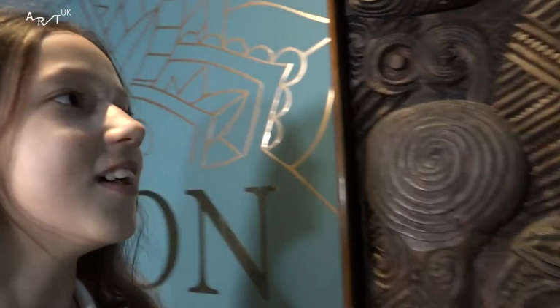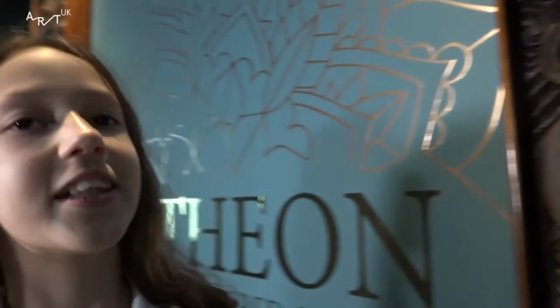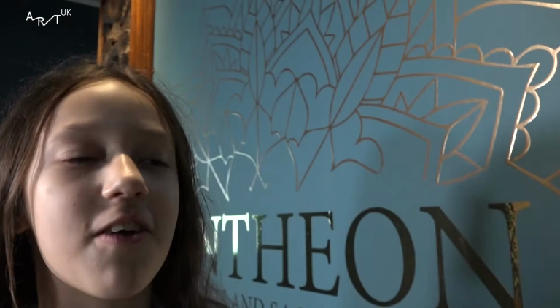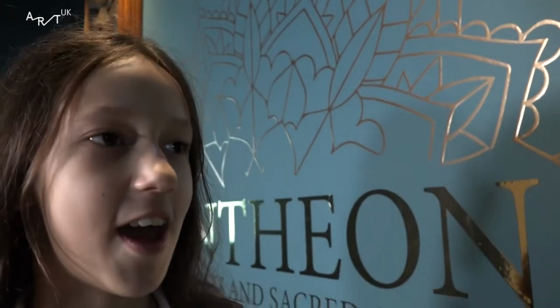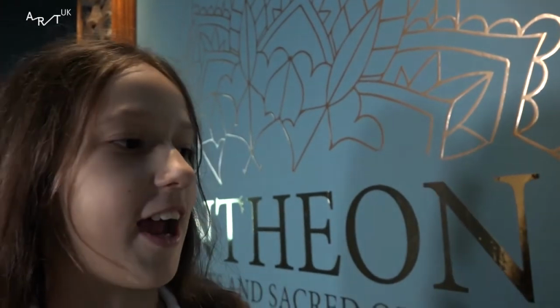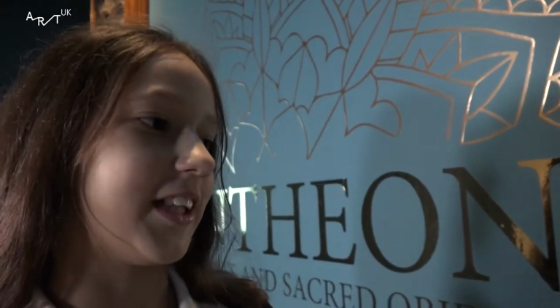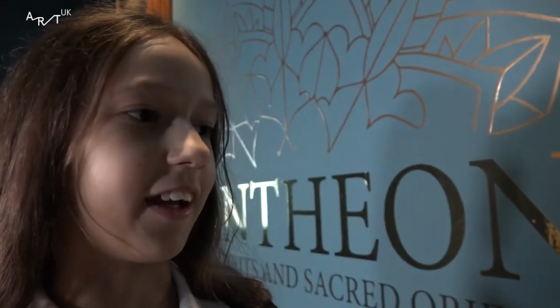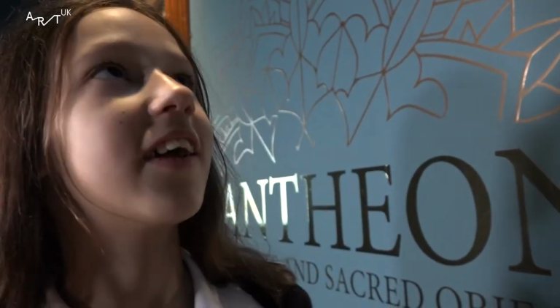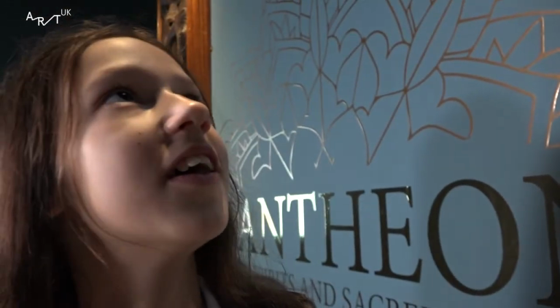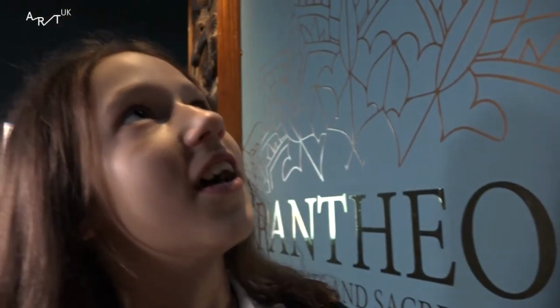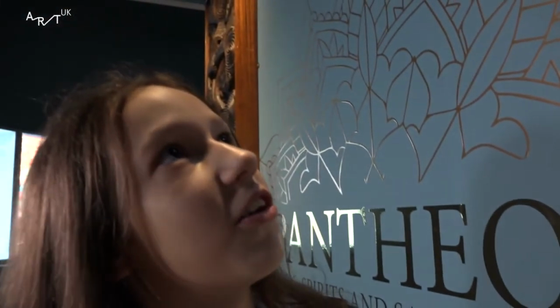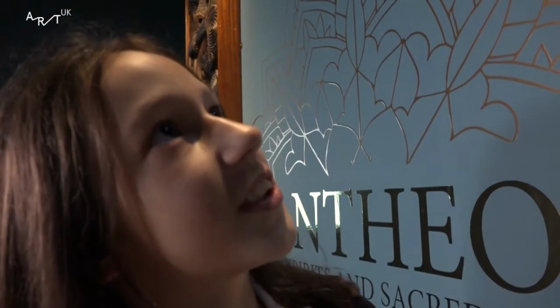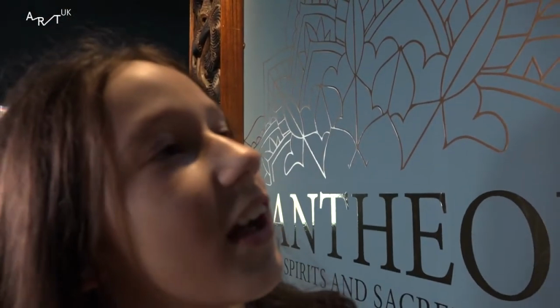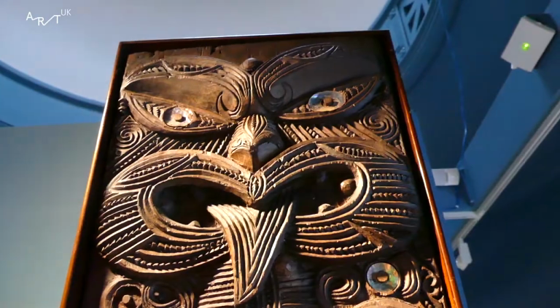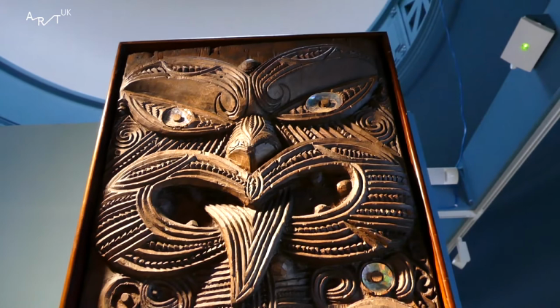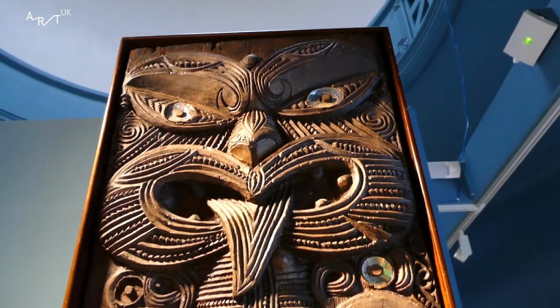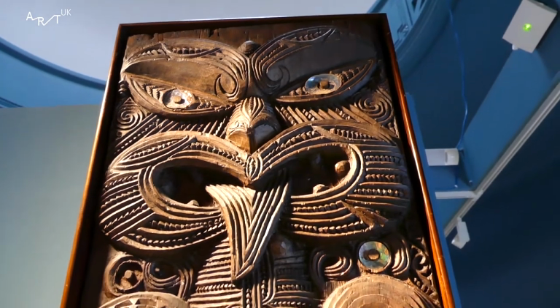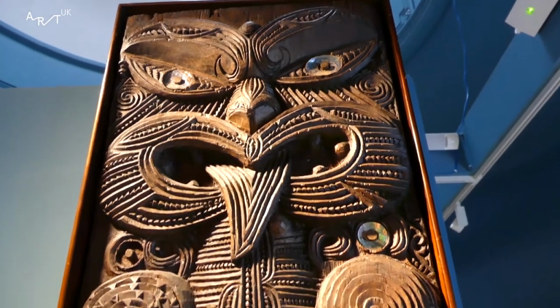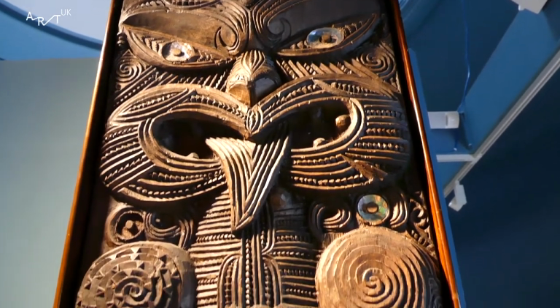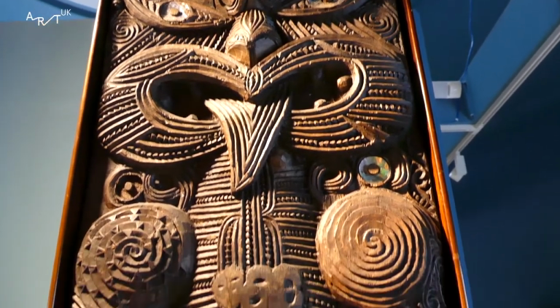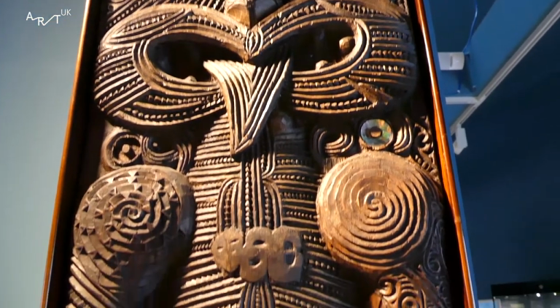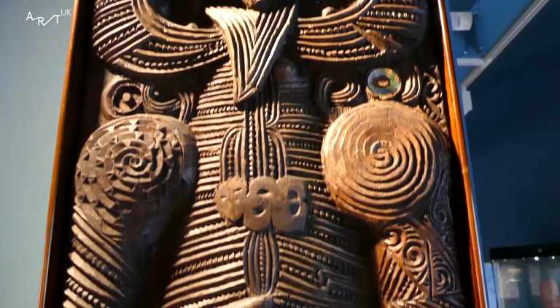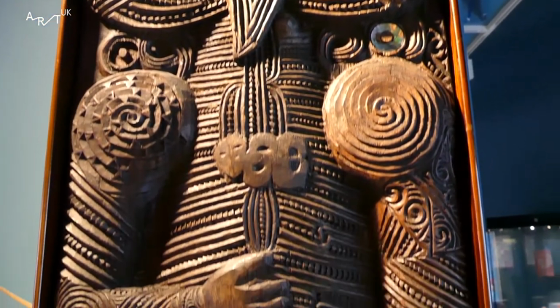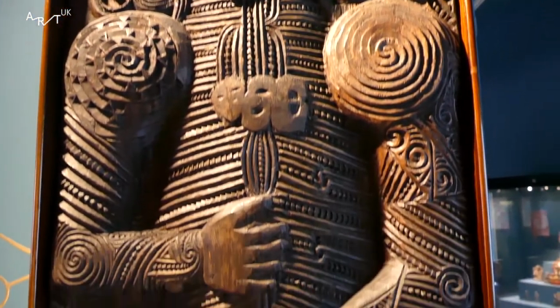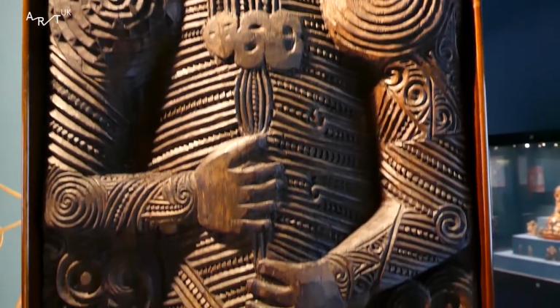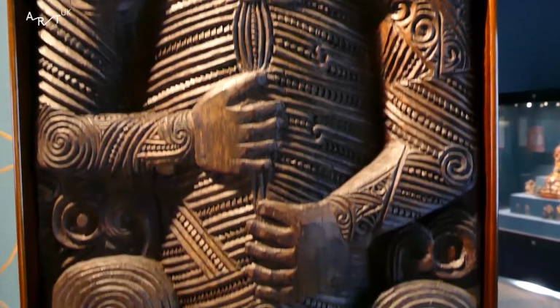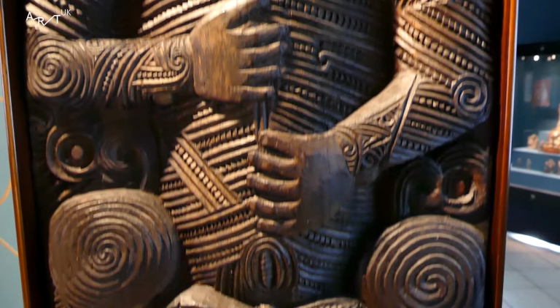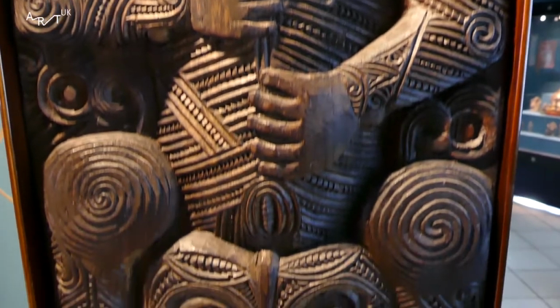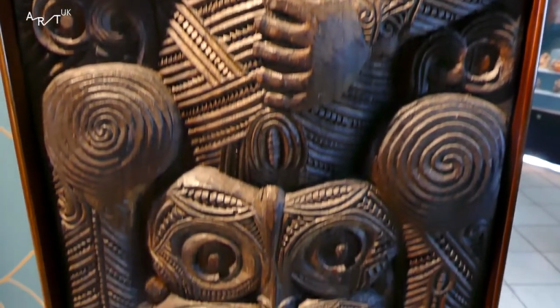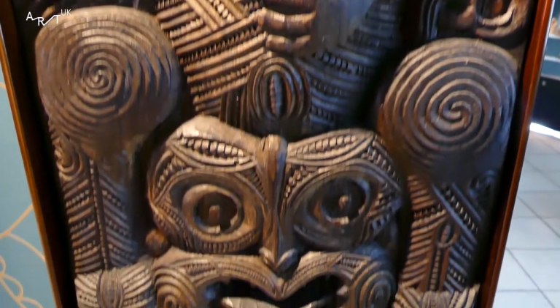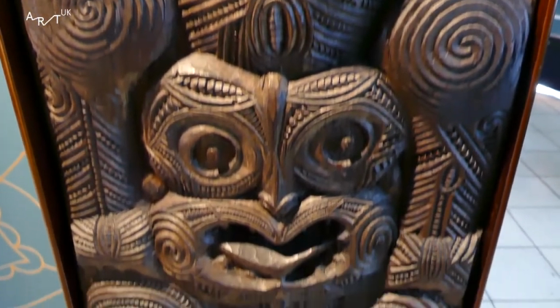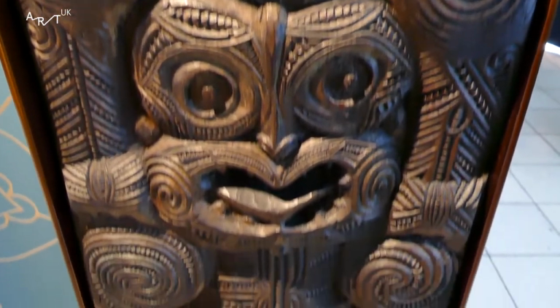It's very interesting. It looks like animals and it's very creative. The detail — there's so much detail. It probably took so much time.